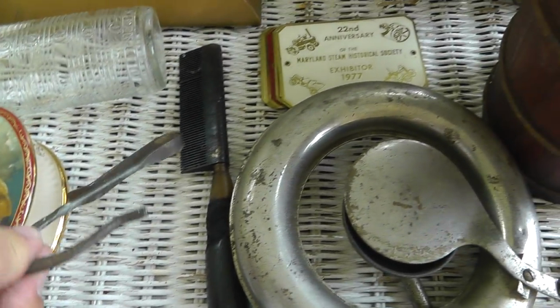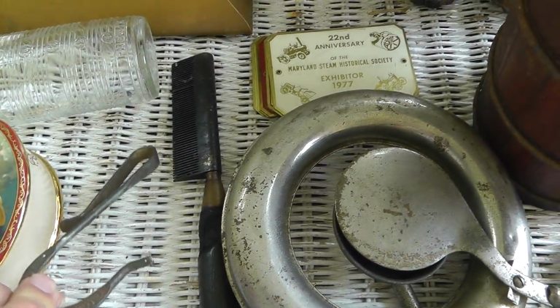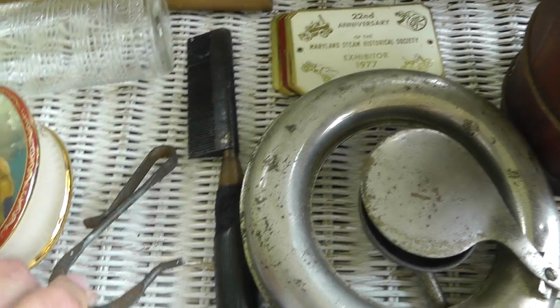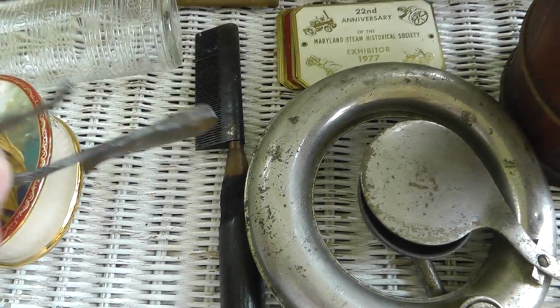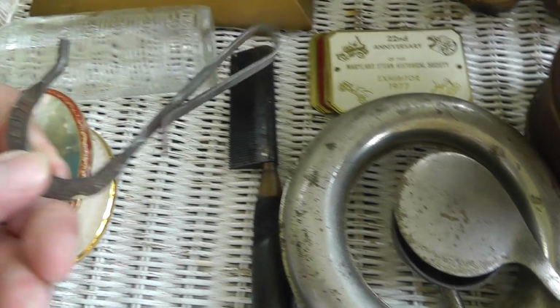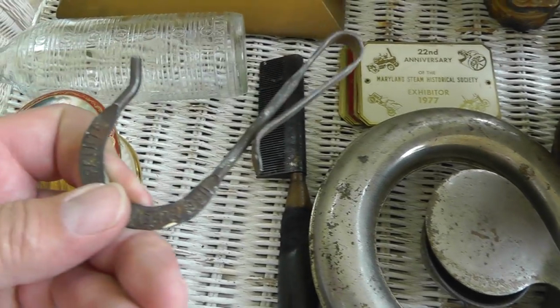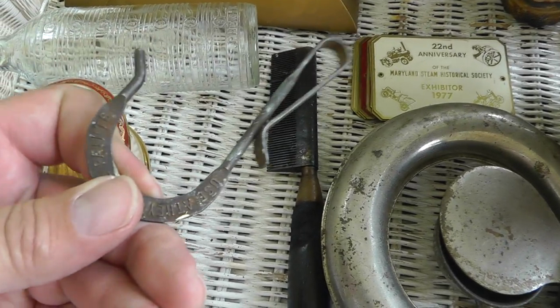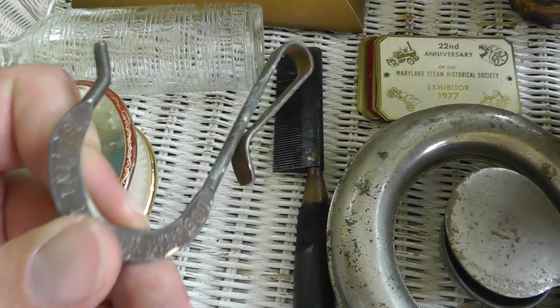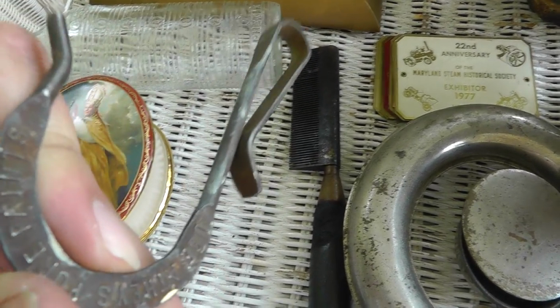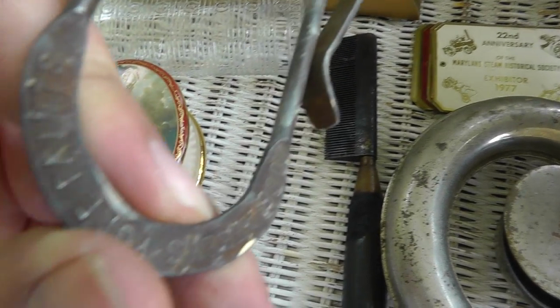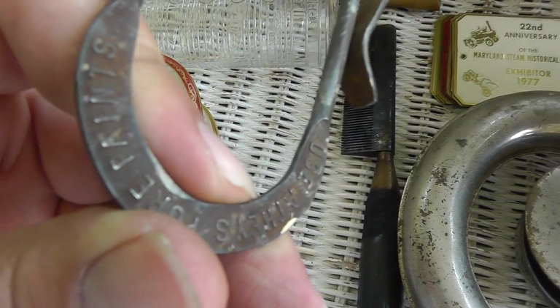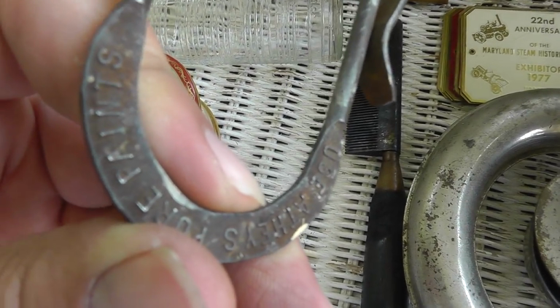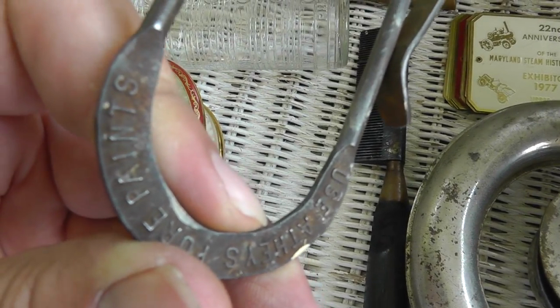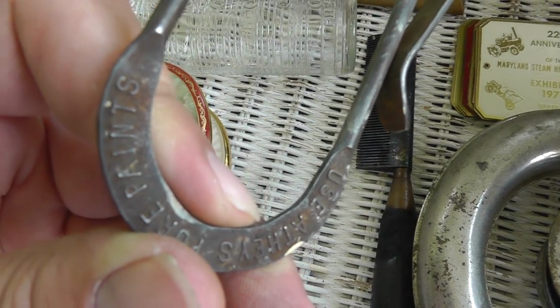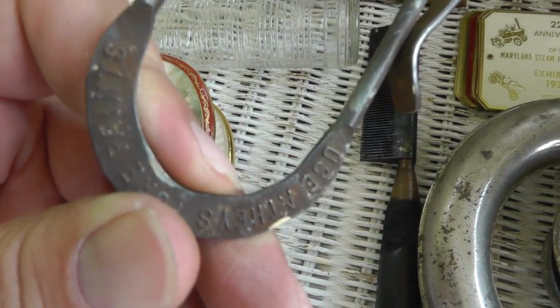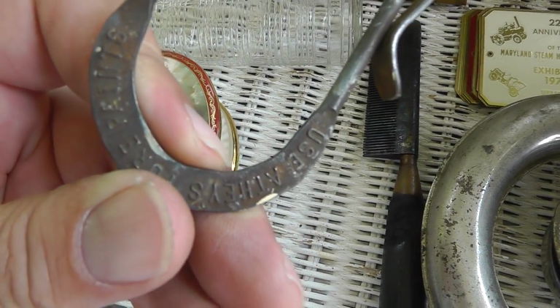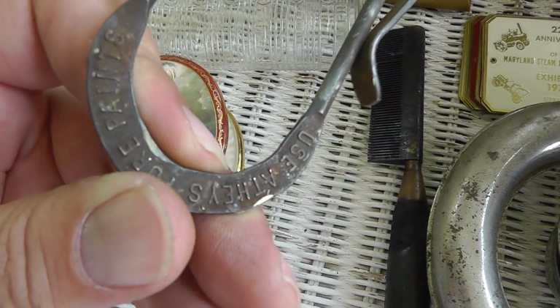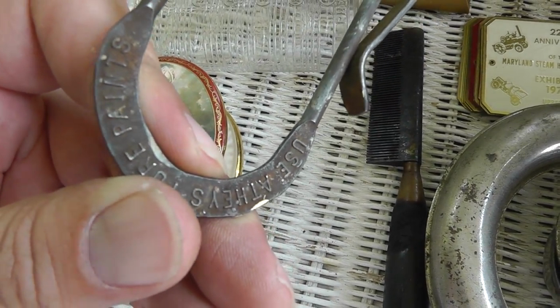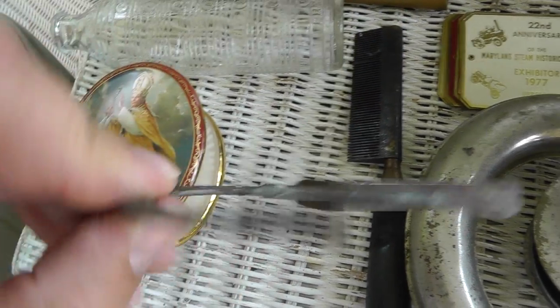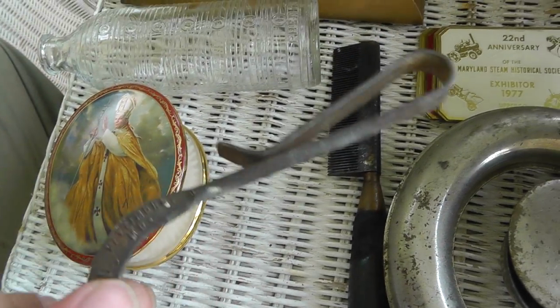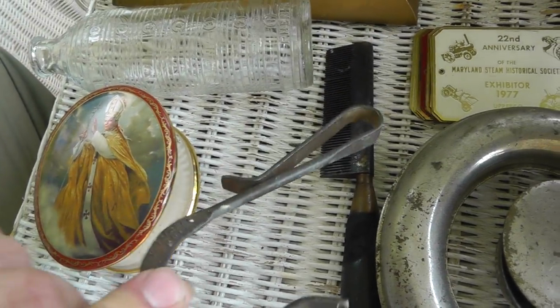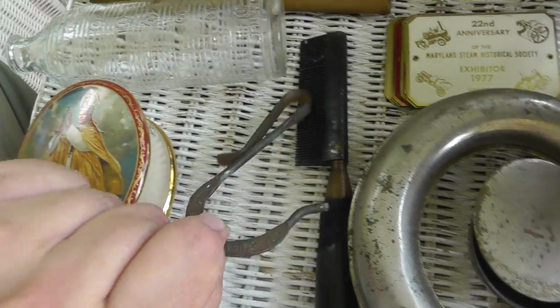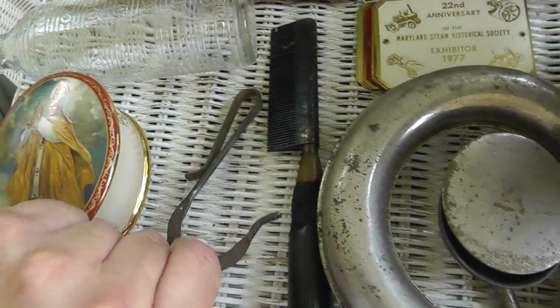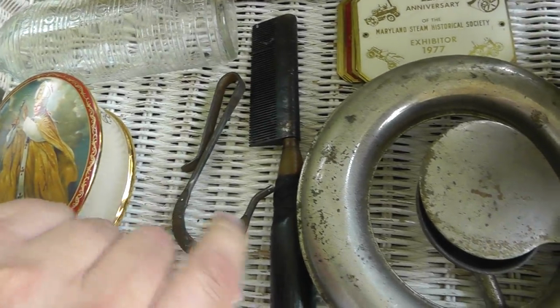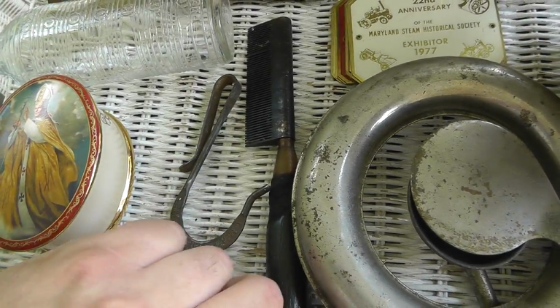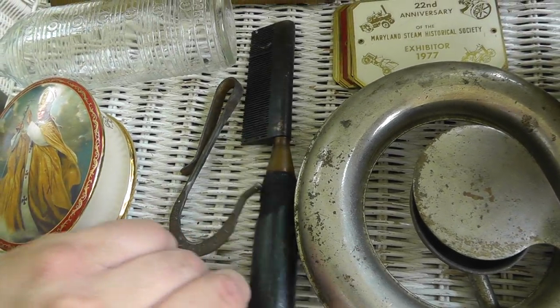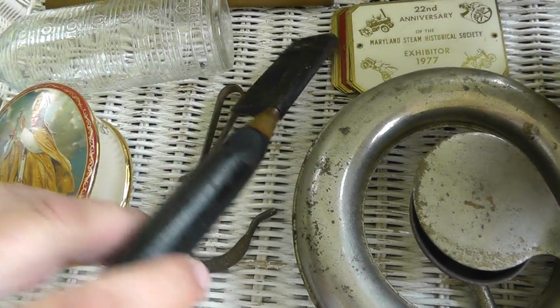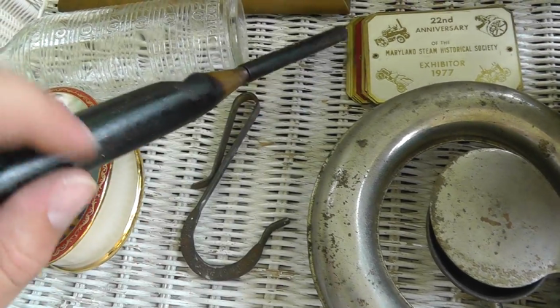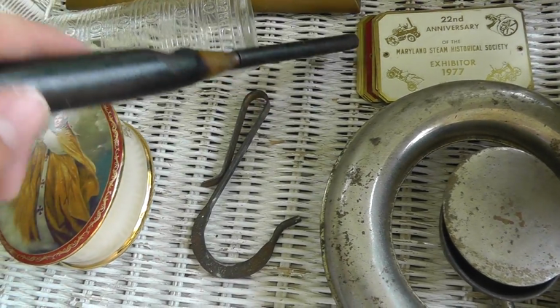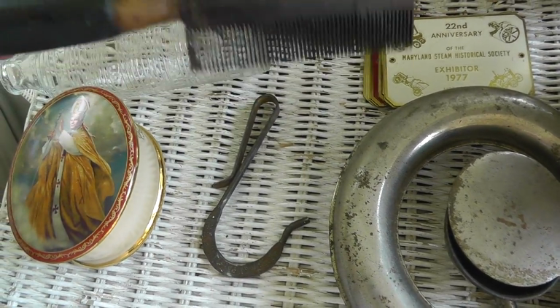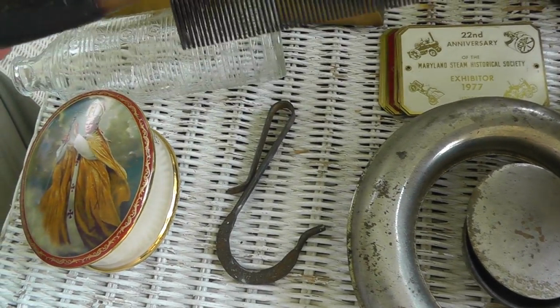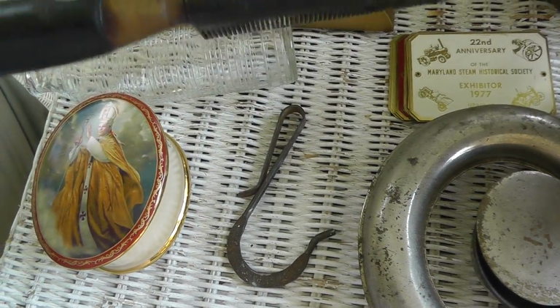Got a couple pieces here, 50 cents a piece. Something for a painter — some kind of clip. And a hair straightener.